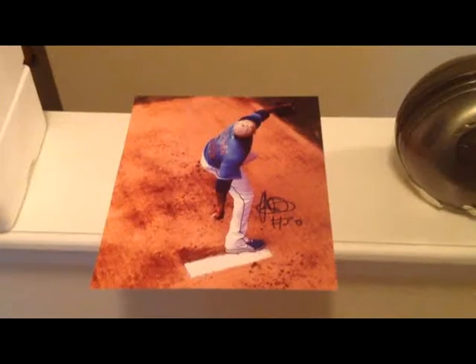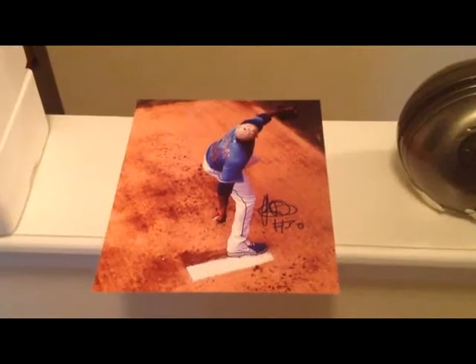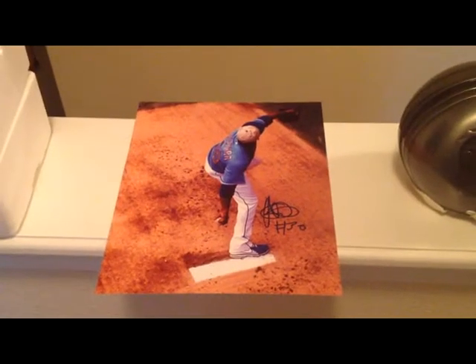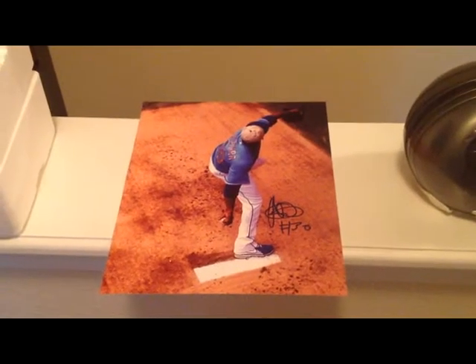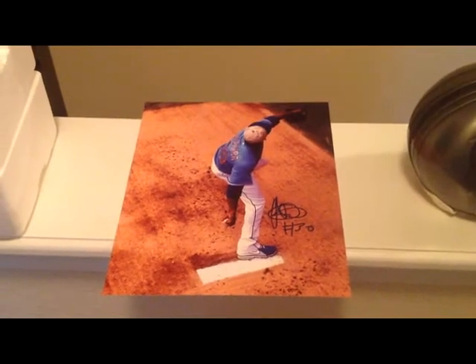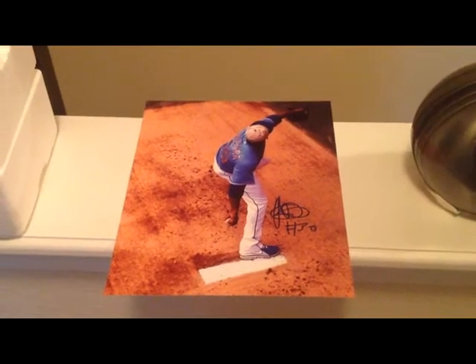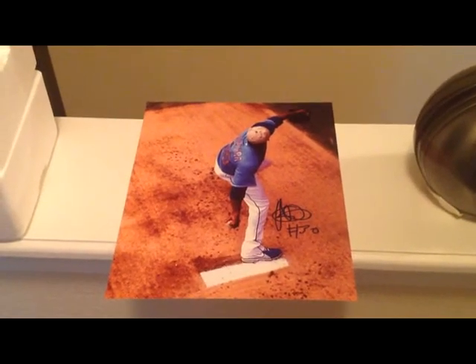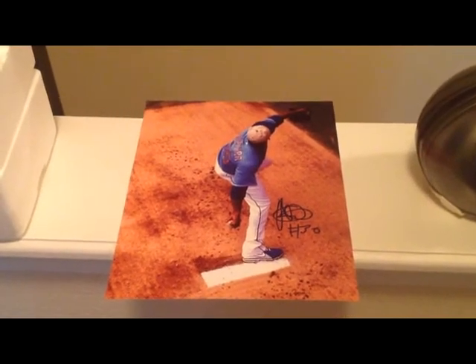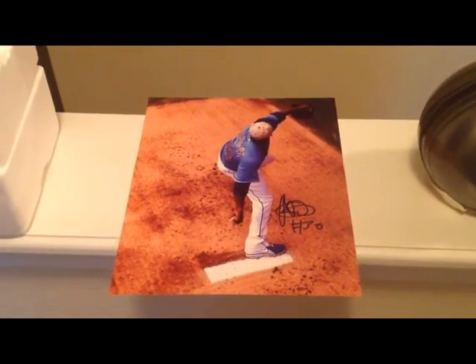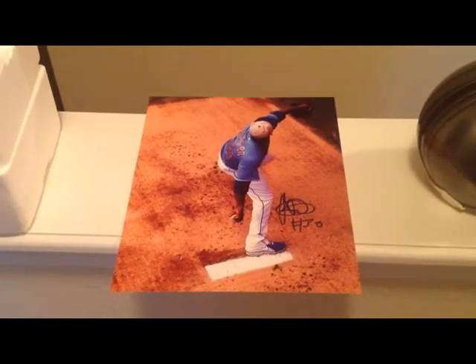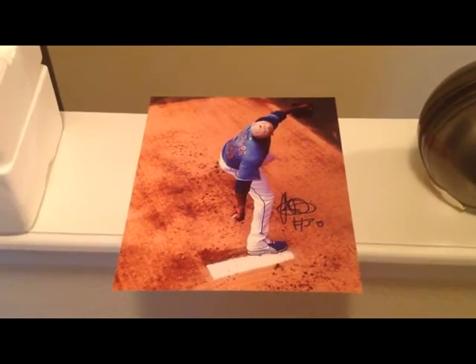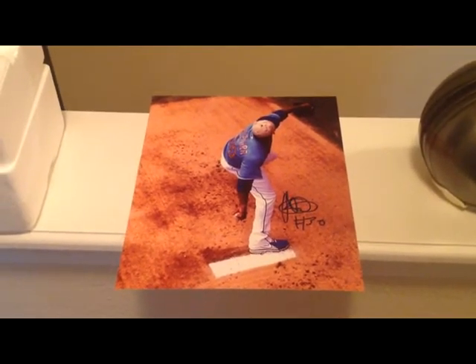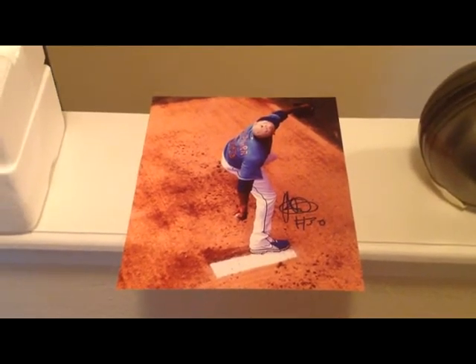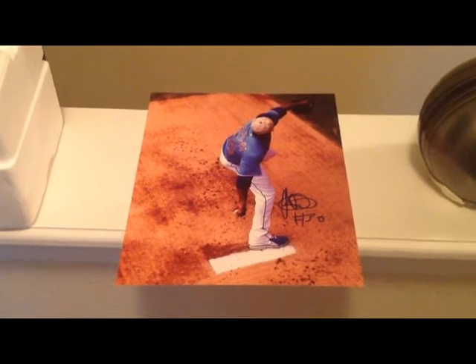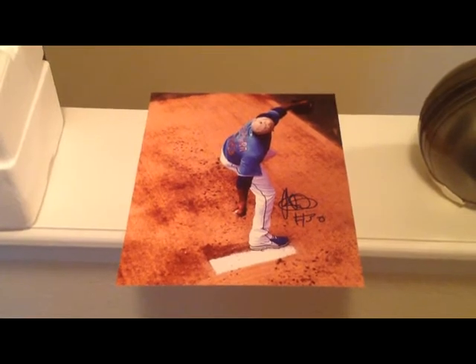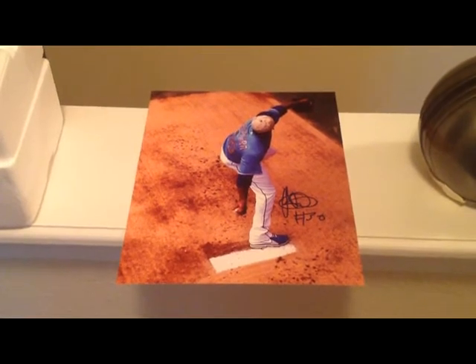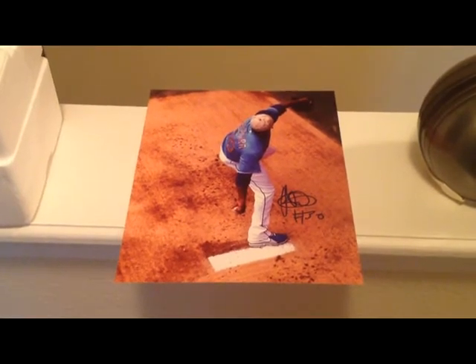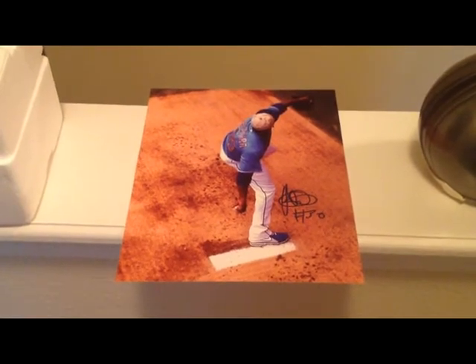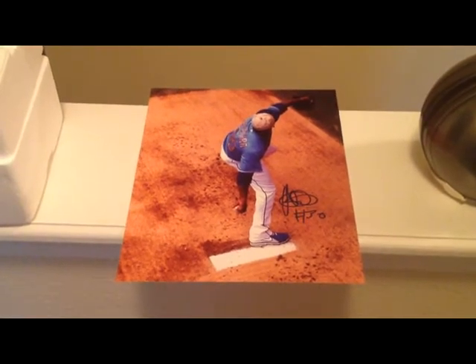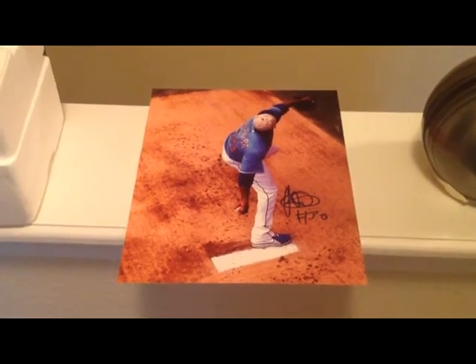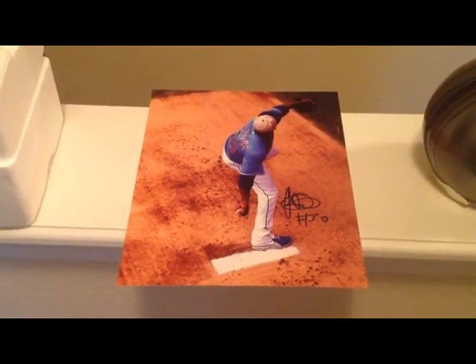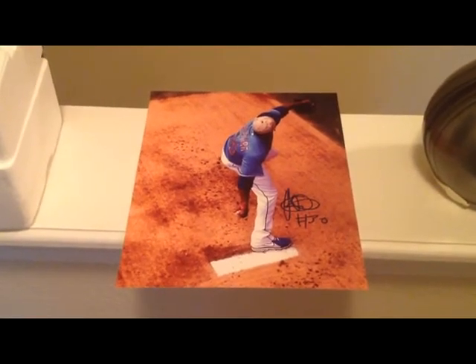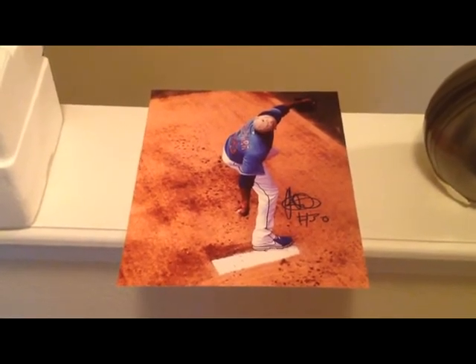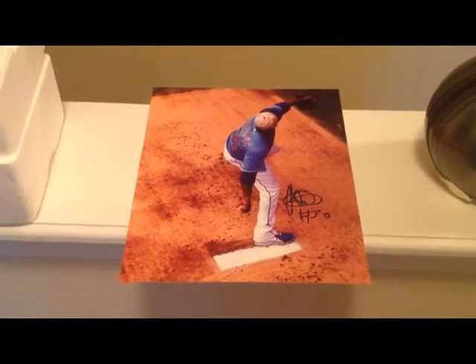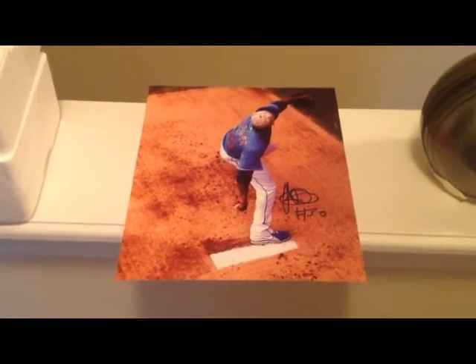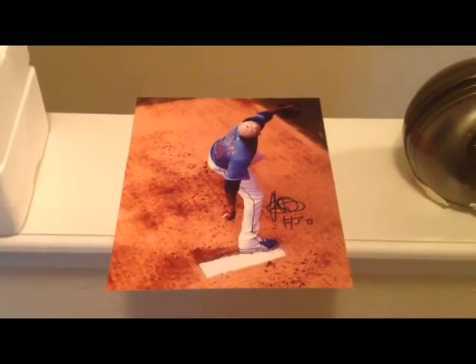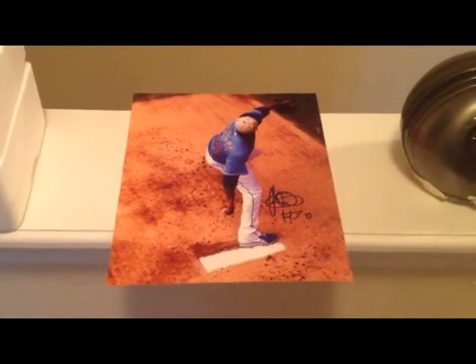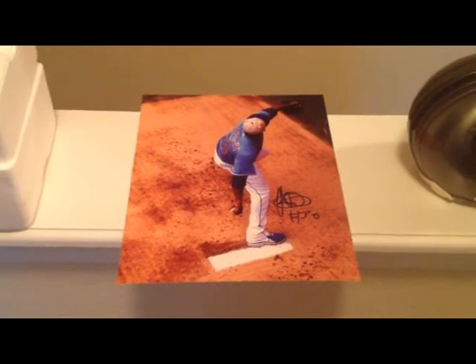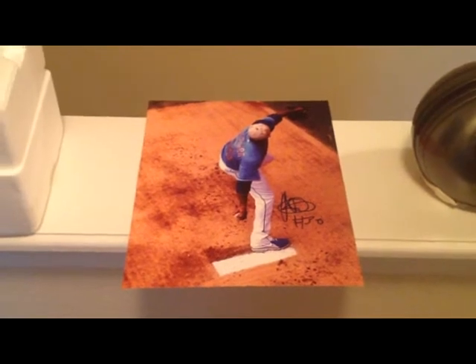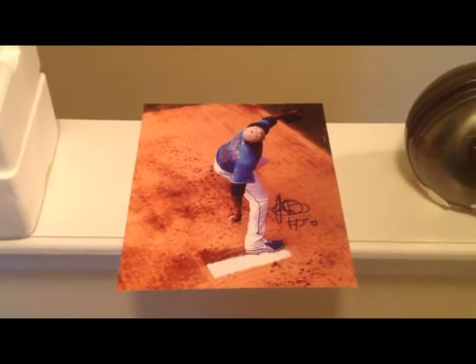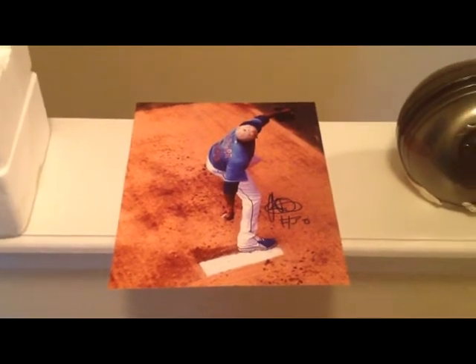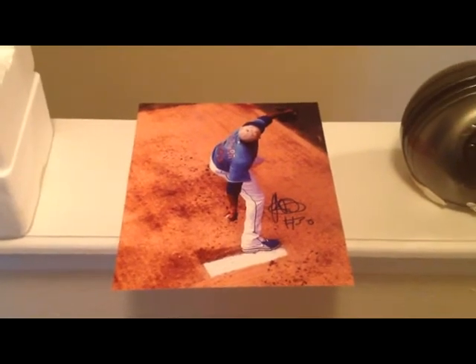Hi guys, this is a video for a trade I made and then two purchases. This is a trade for this 8x10 of Giordano Ventura. I traded a Doc Gooden ball for that one.